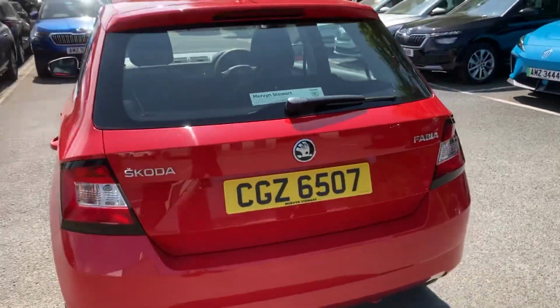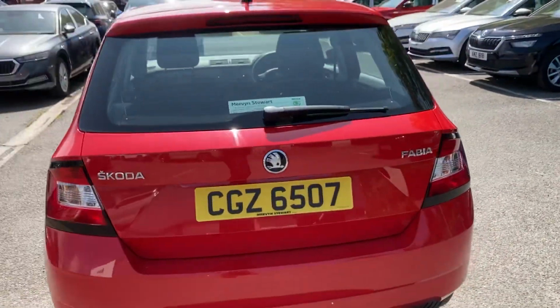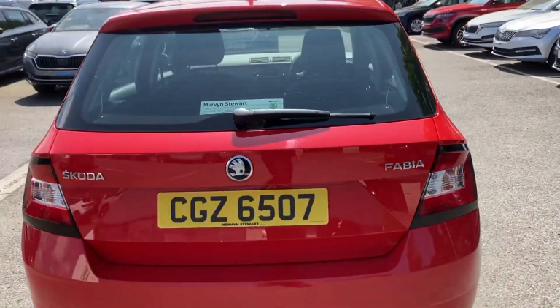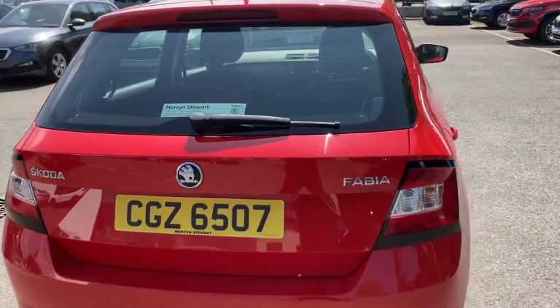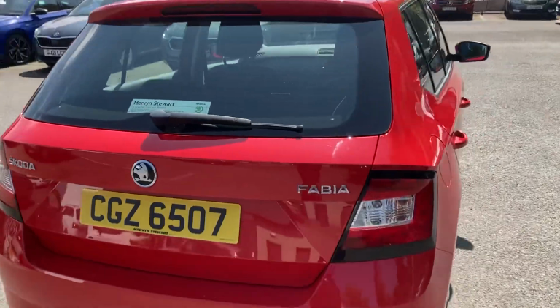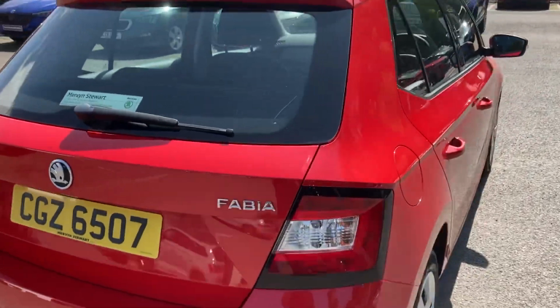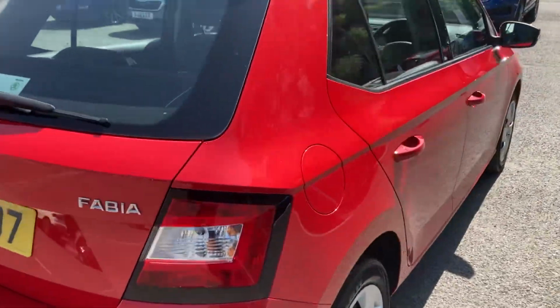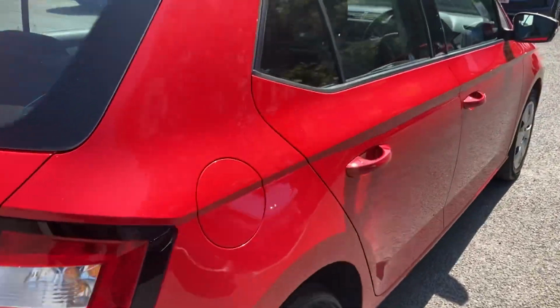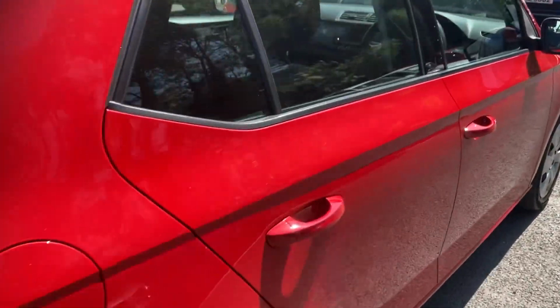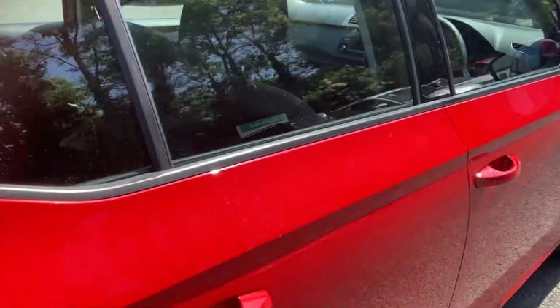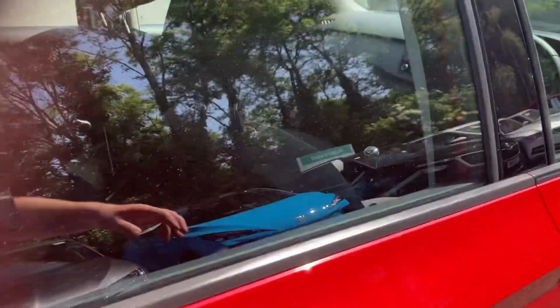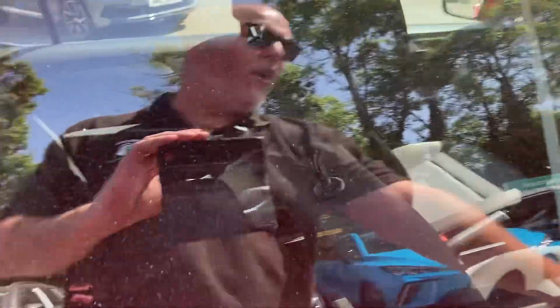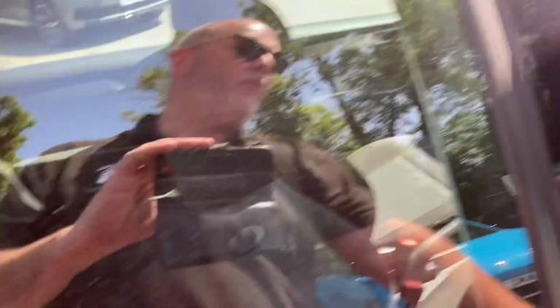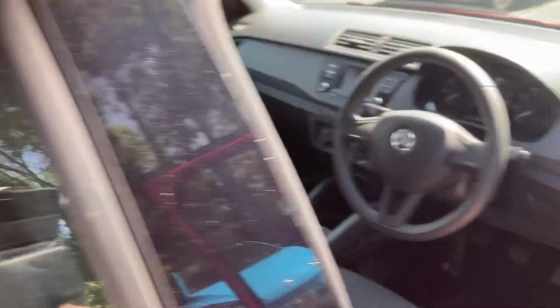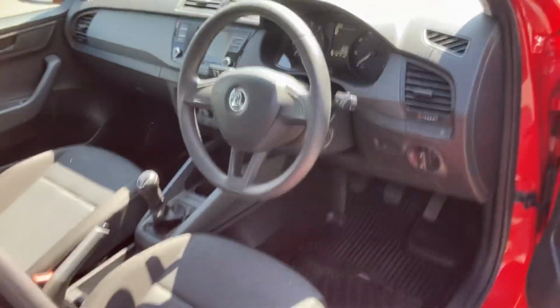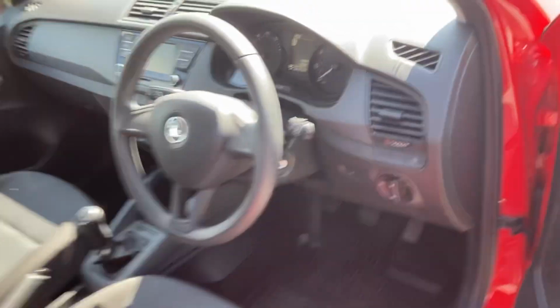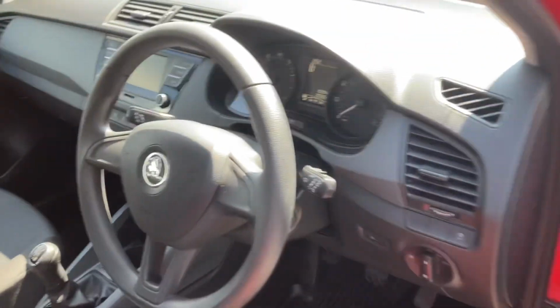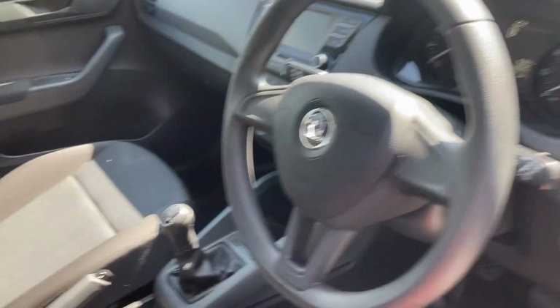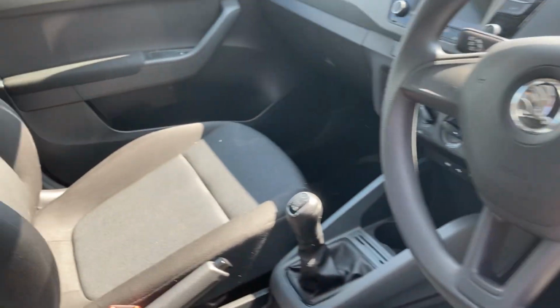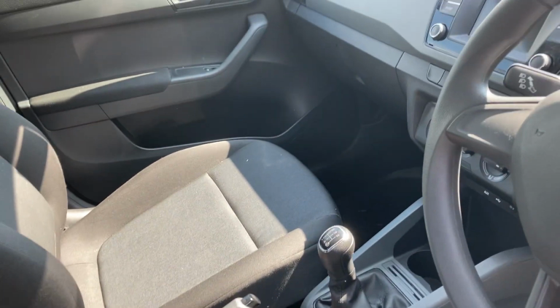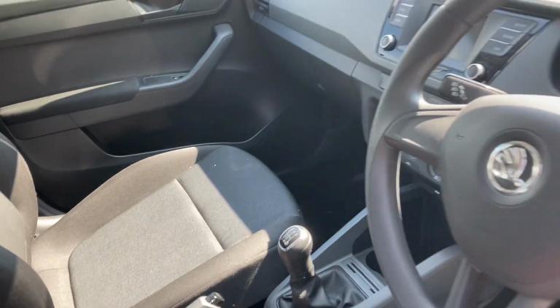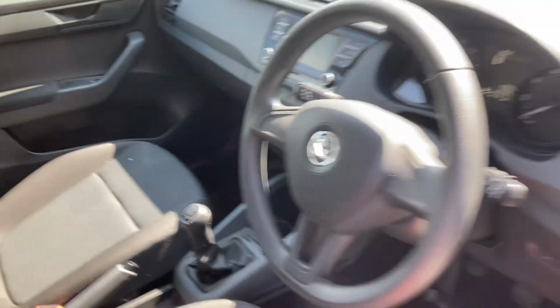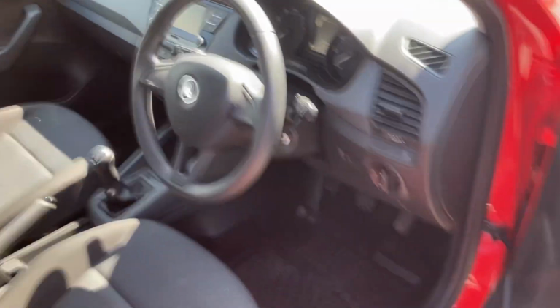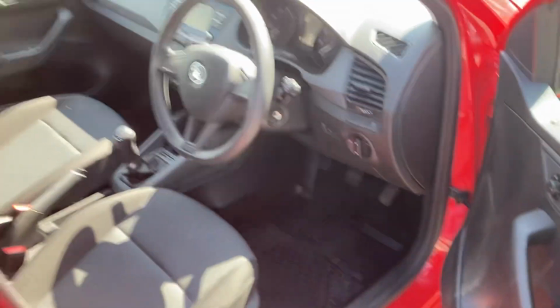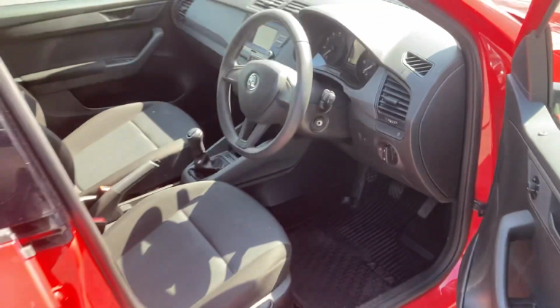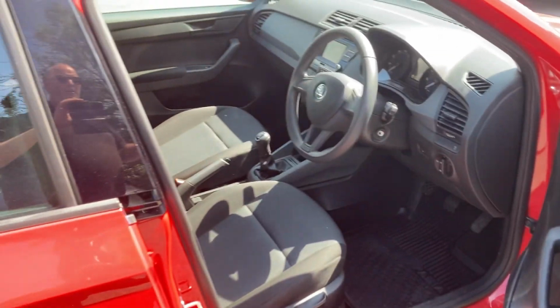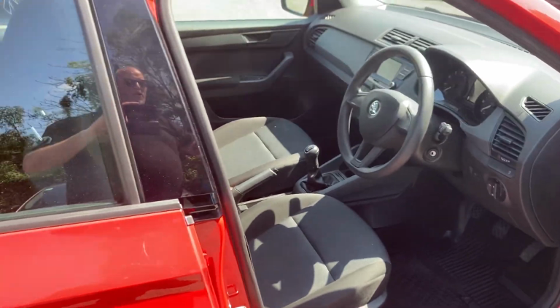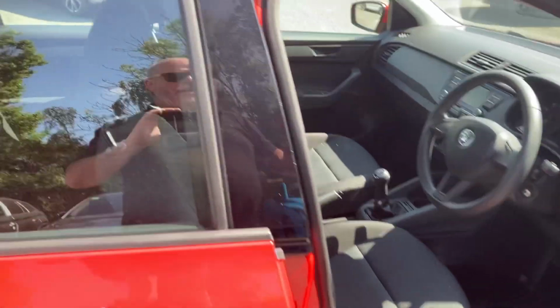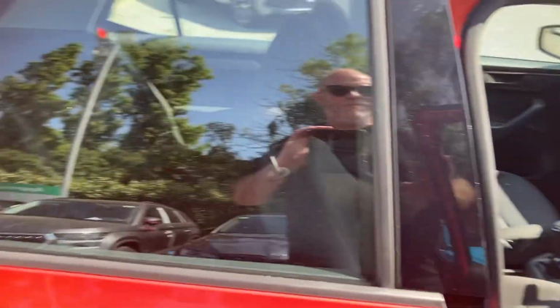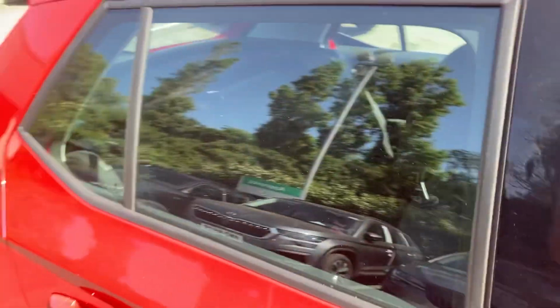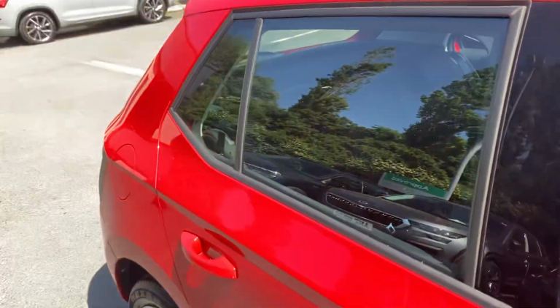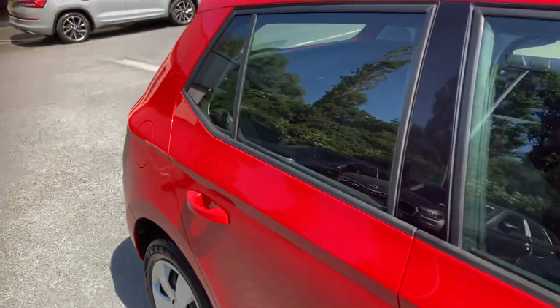Beautiful starter car or car for a small family. Loads of room in the car — people don't realize how much room there is in Fabias. Only 29,000 miles in this car. It comes with Bluetooth as well, front electric windows and mirrors.